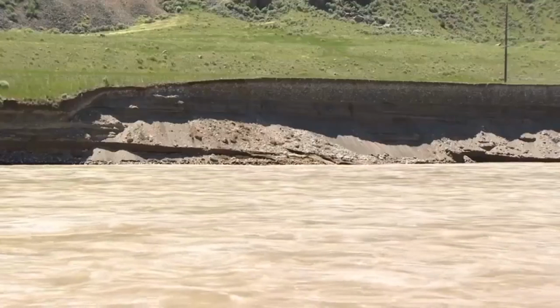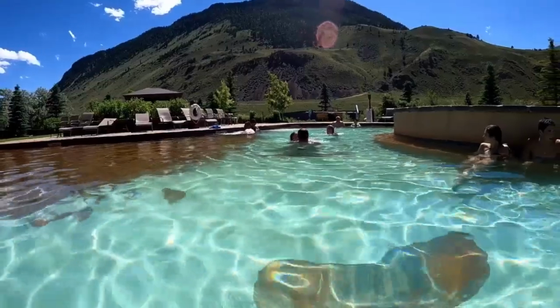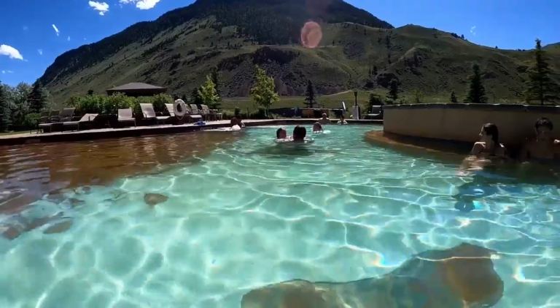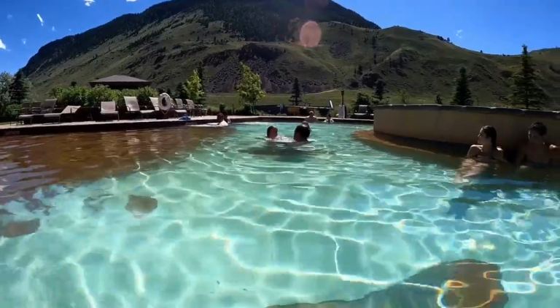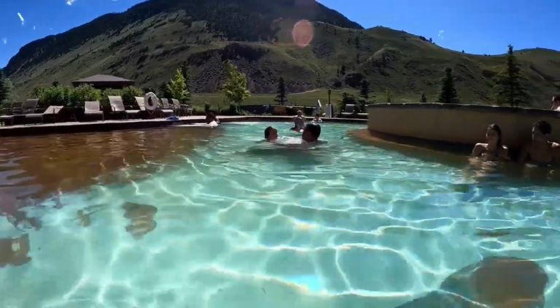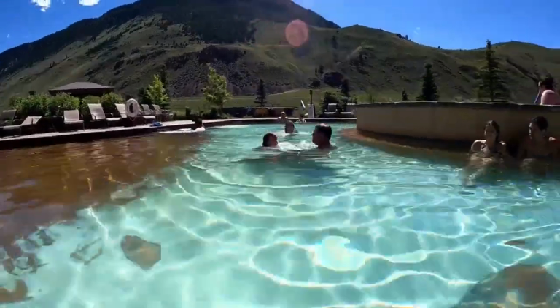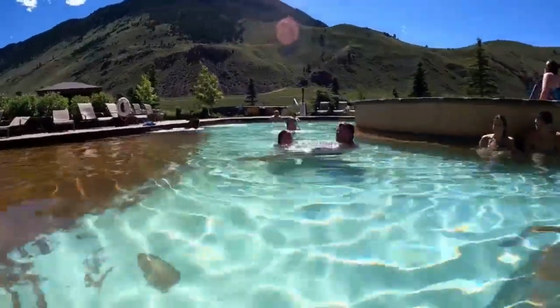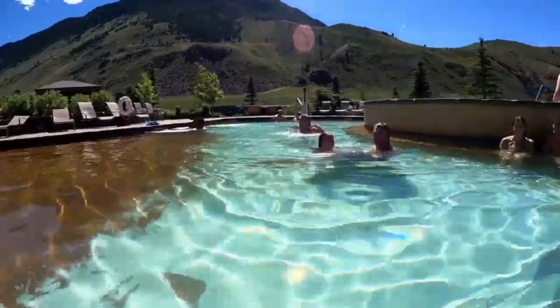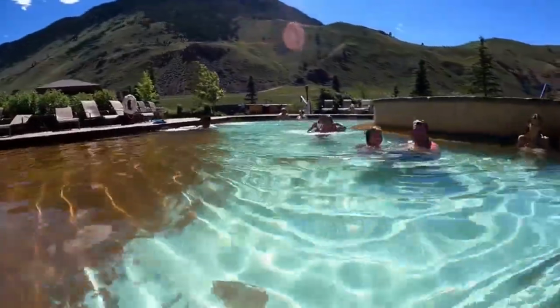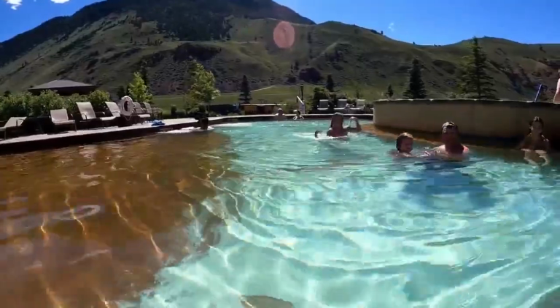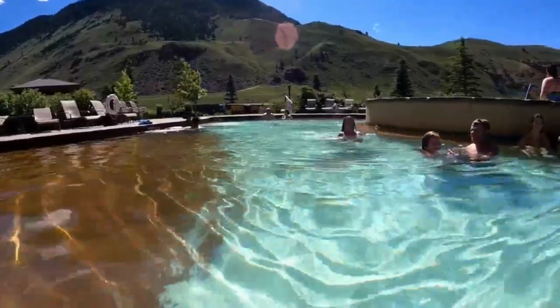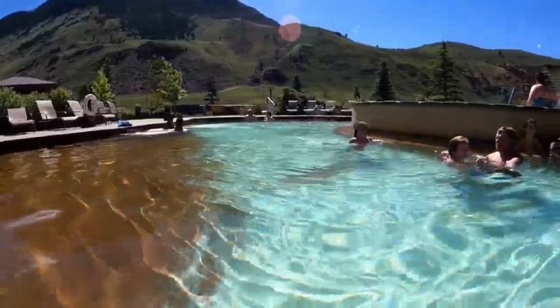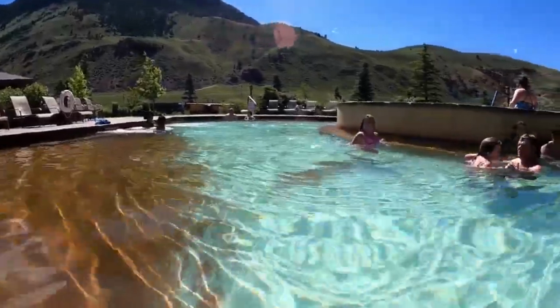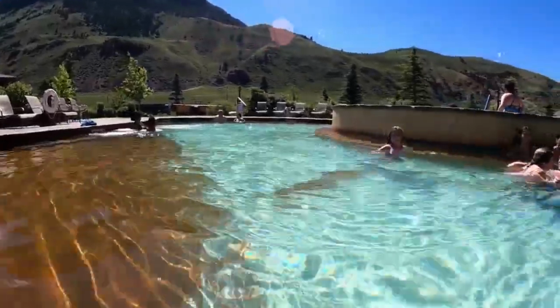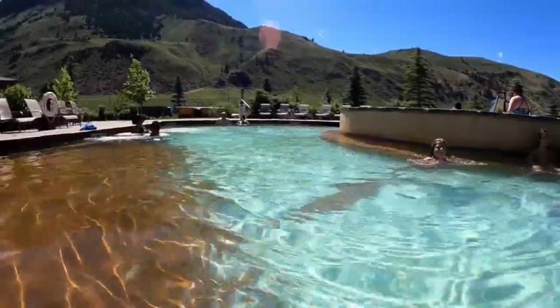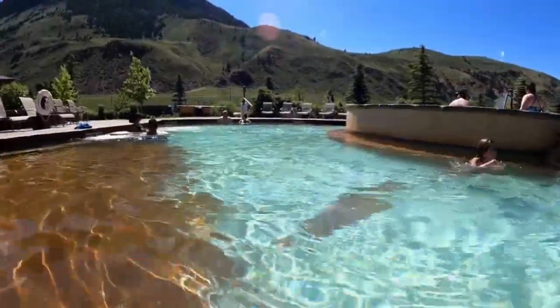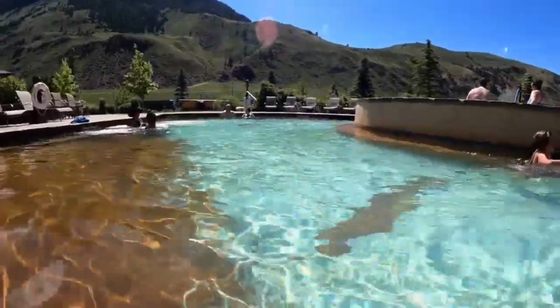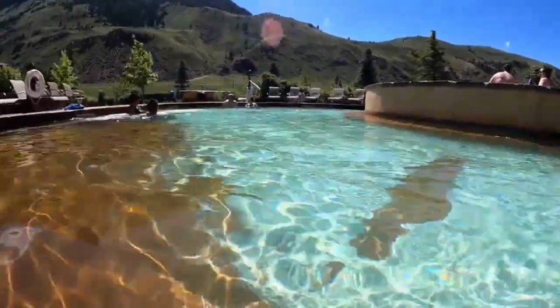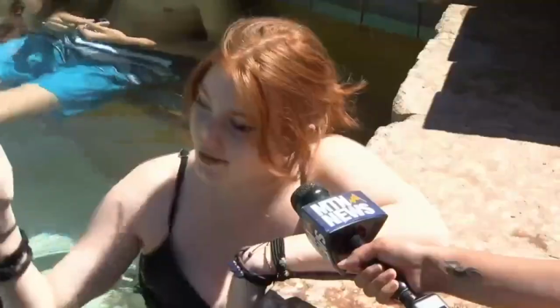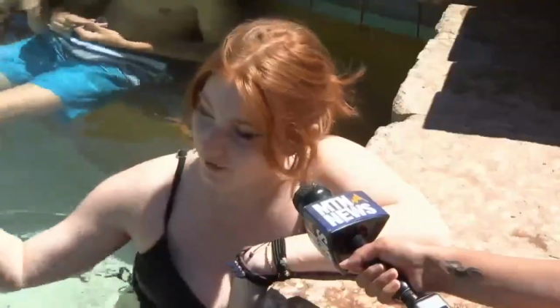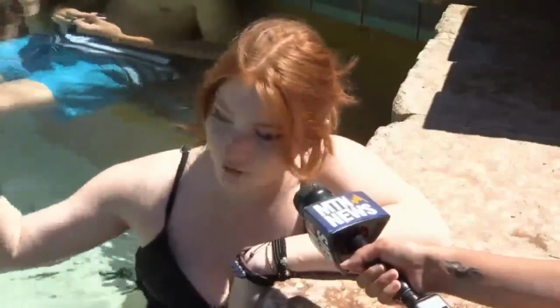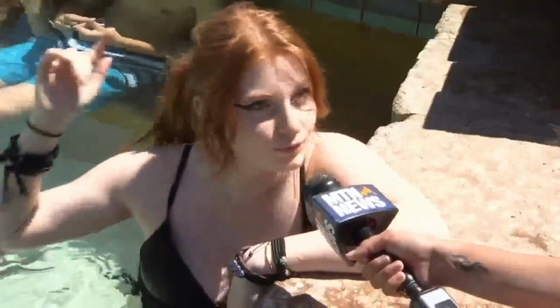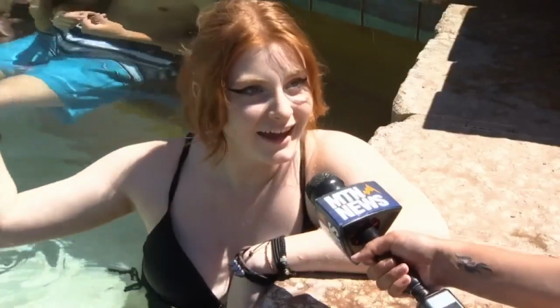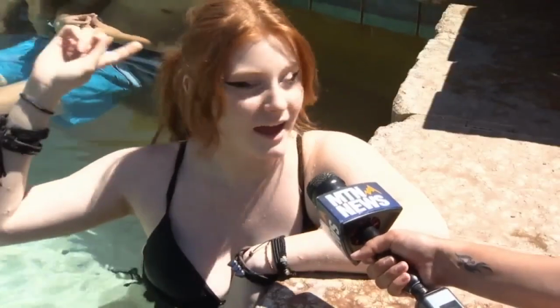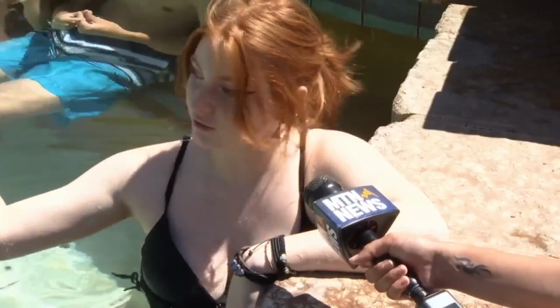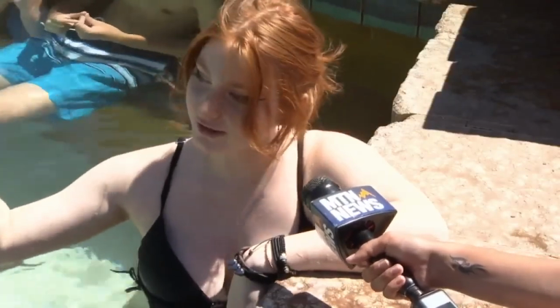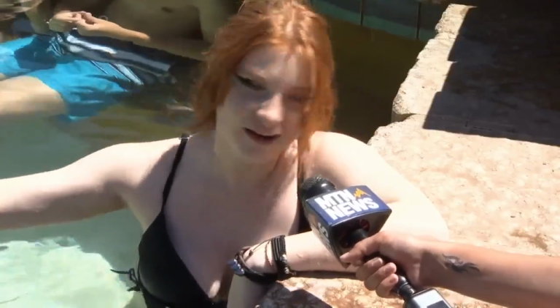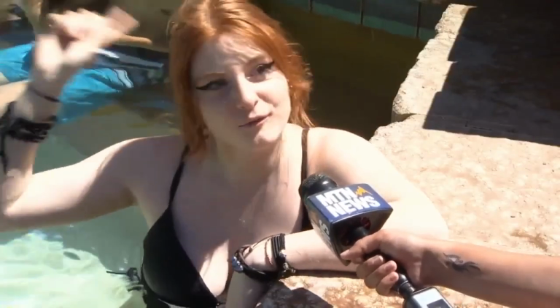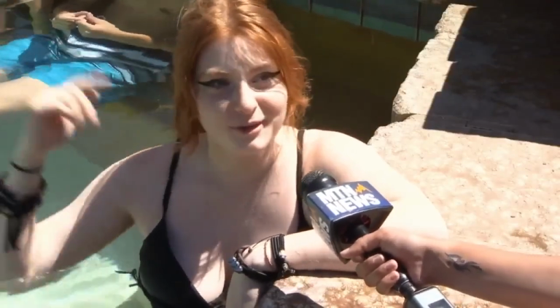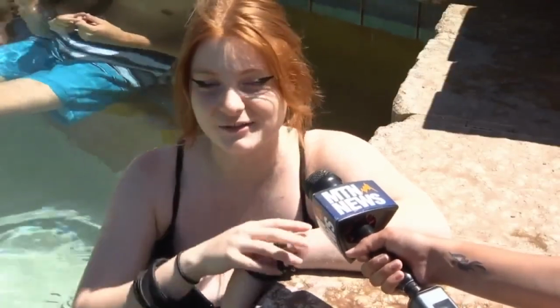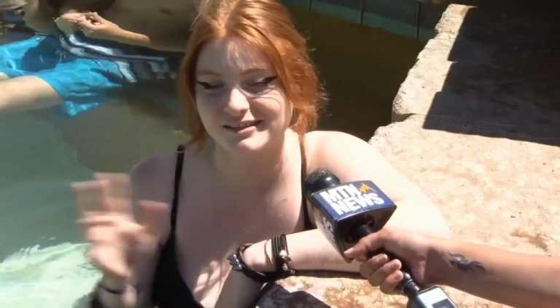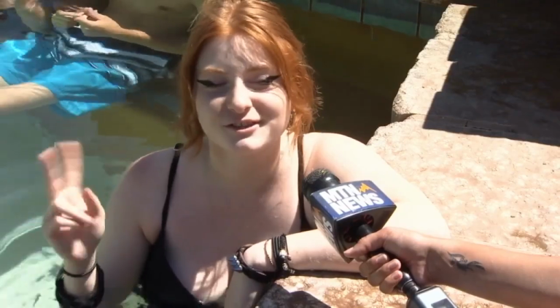There are three pools at the Yellowstone Hot Springs: hot, warm, and cold. Good for visitors like Johanna Lindstrom, who came all the way from Seattle. She said, "I really like how they have the hot and the cold pool, and I usually go in and out of both — it's really nice to just switch around."